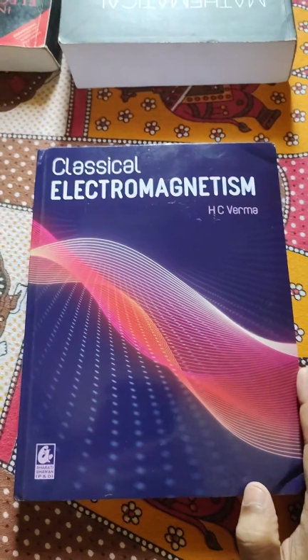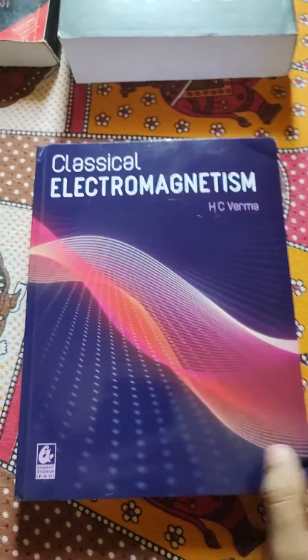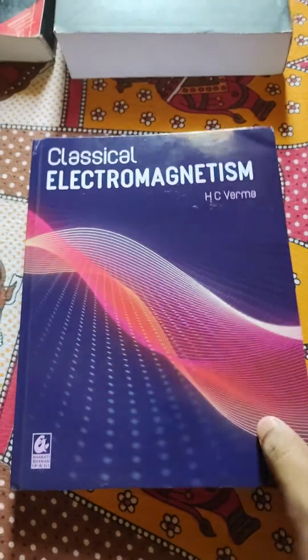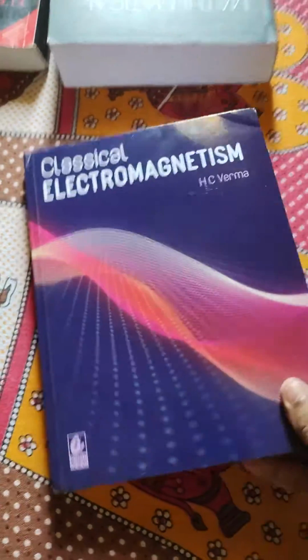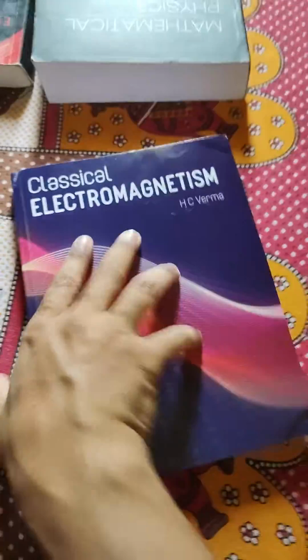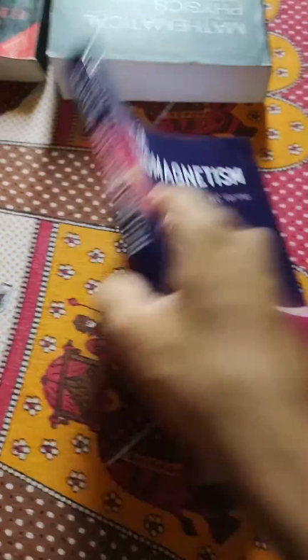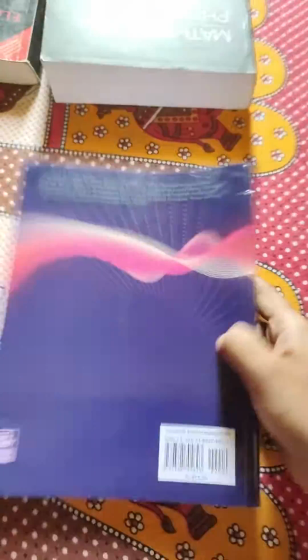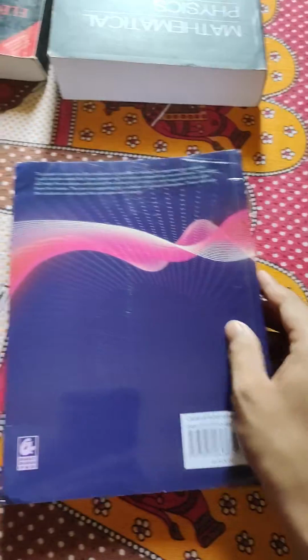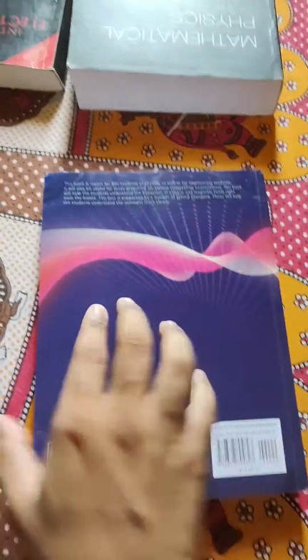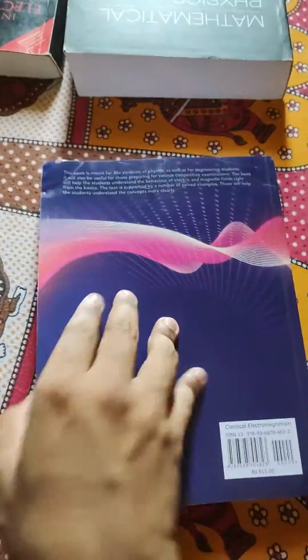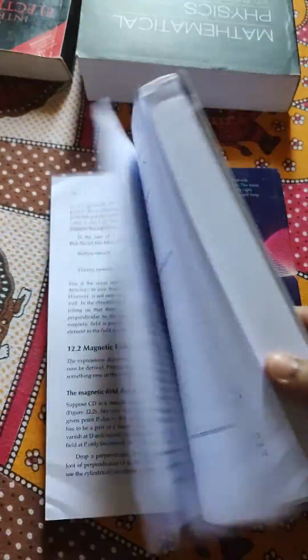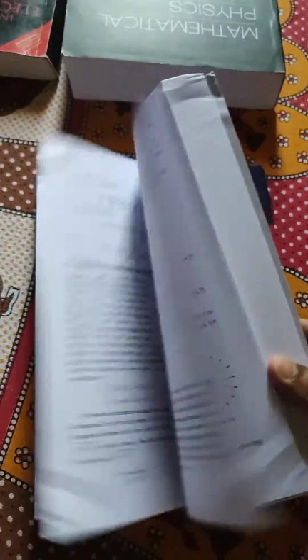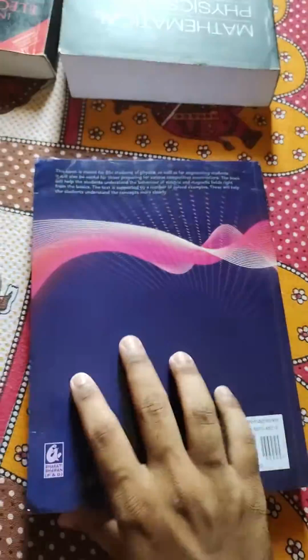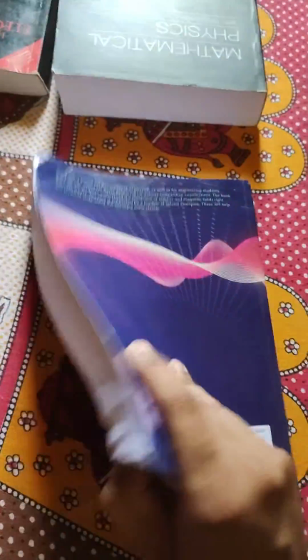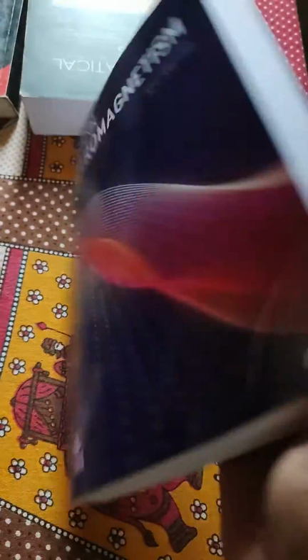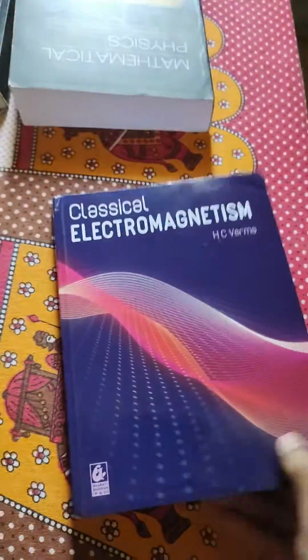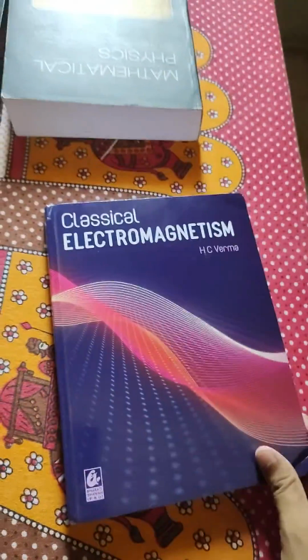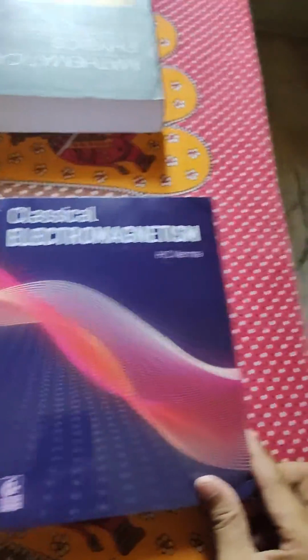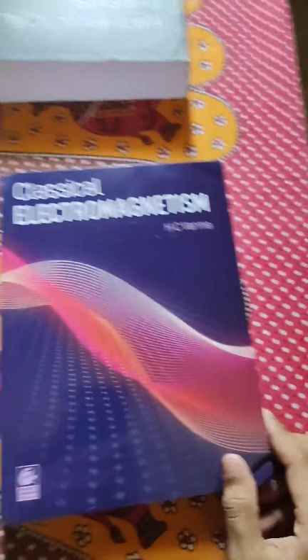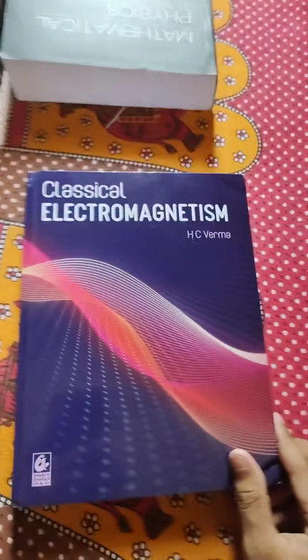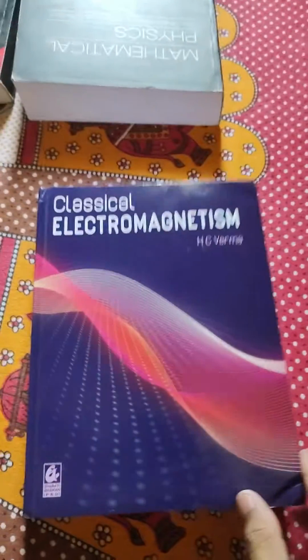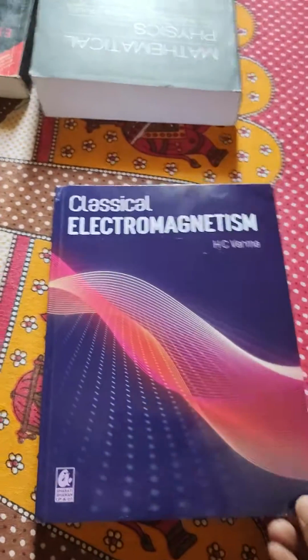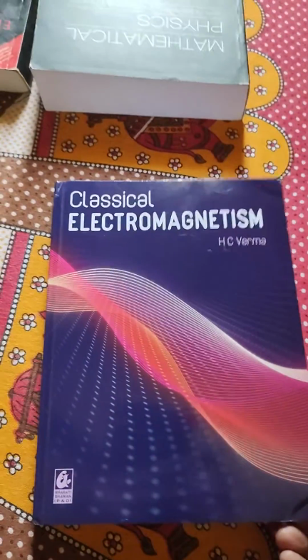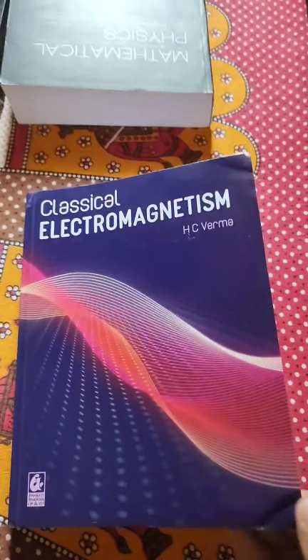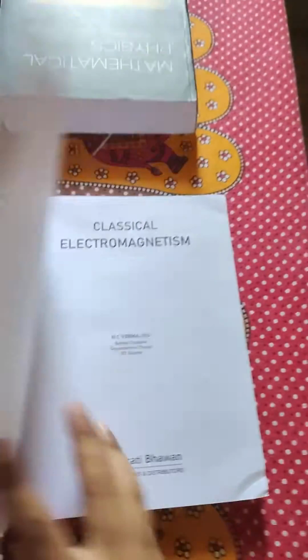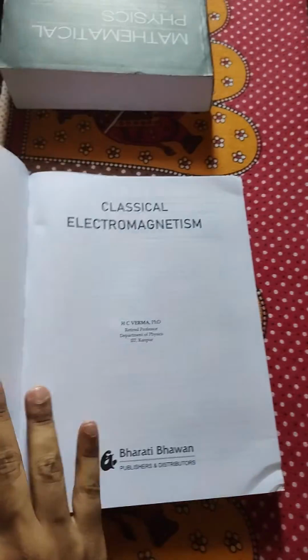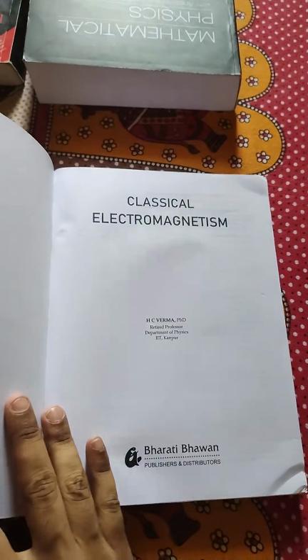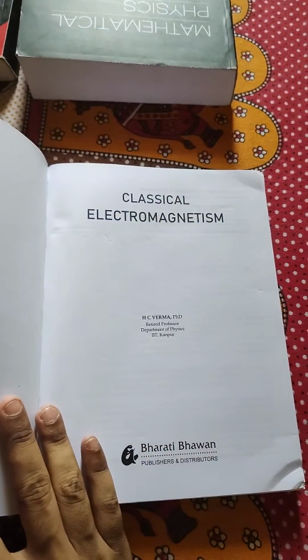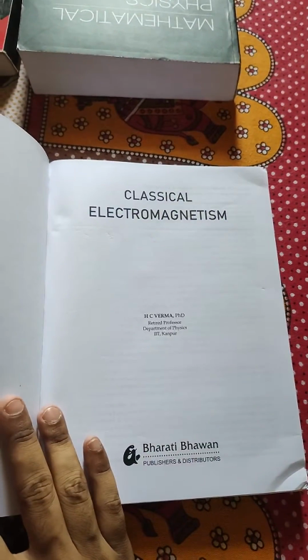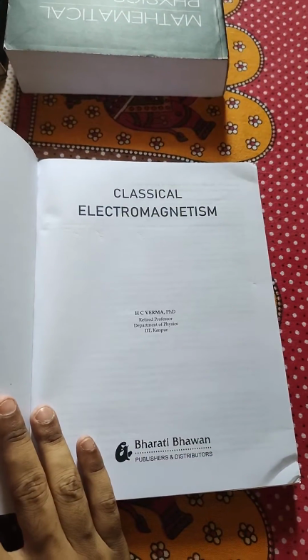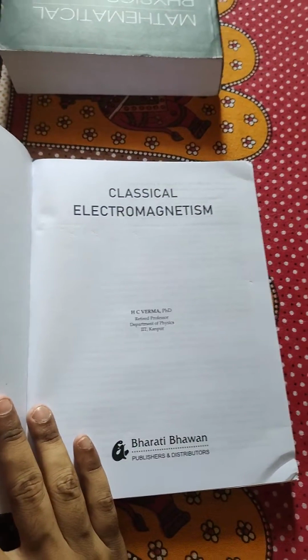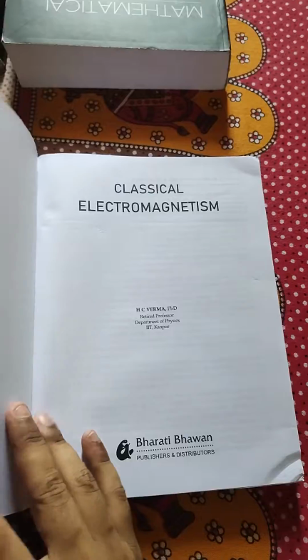Here is the book. As given by Professor SC Varma sir in his YouTube channel, this is the book's description. This is what the book looks like.